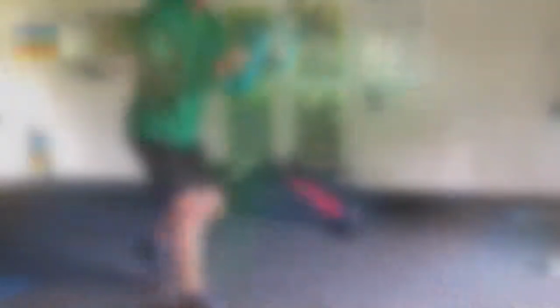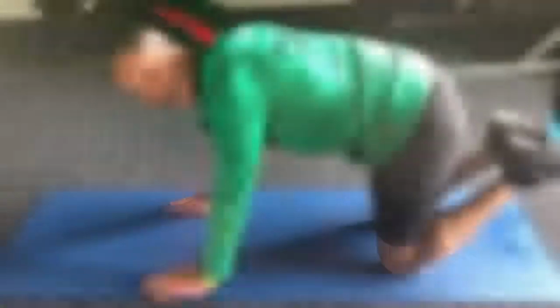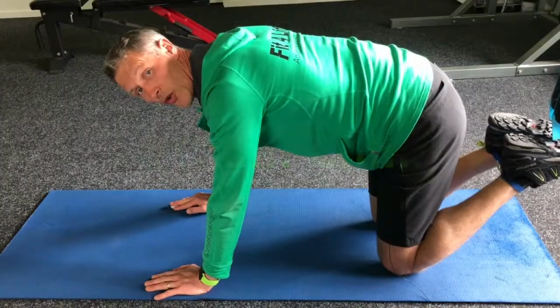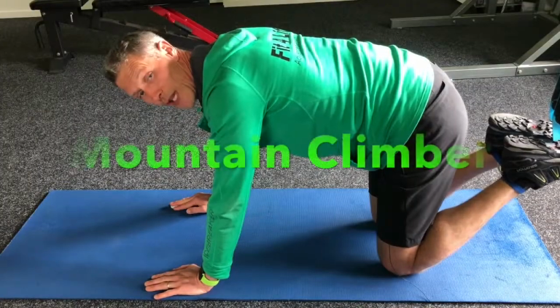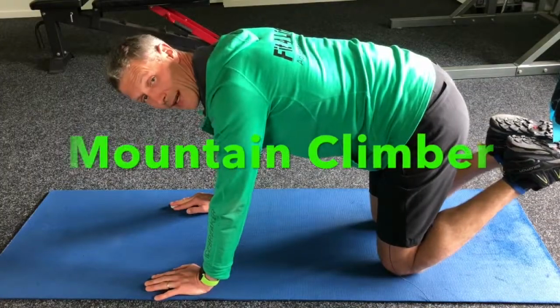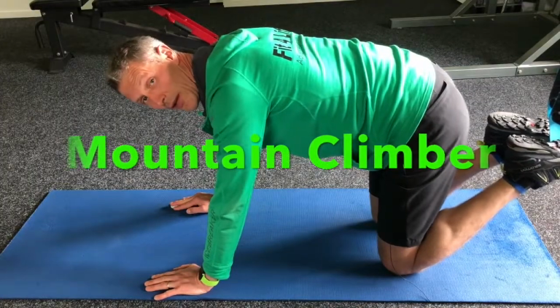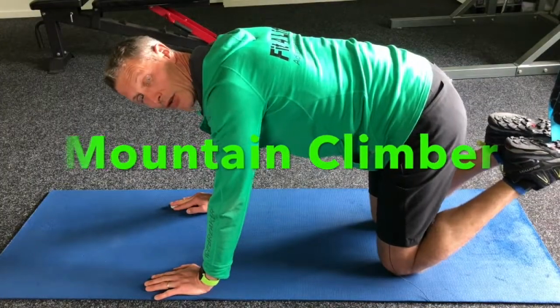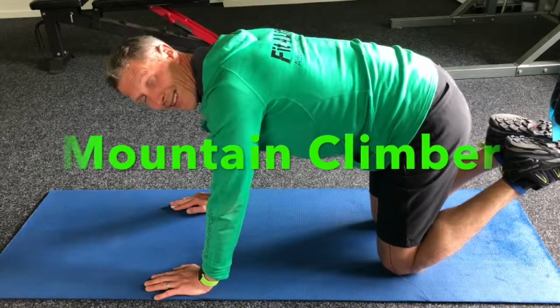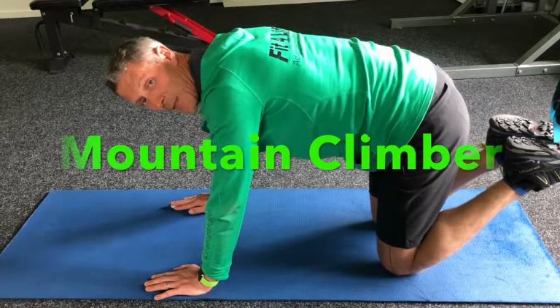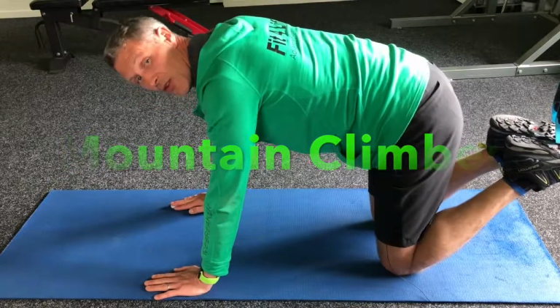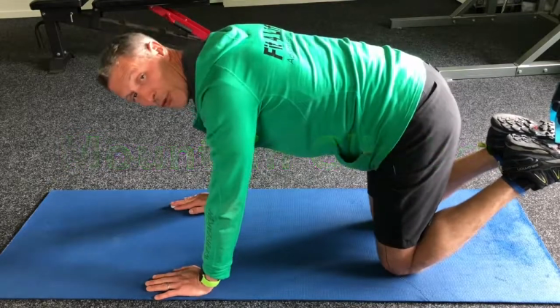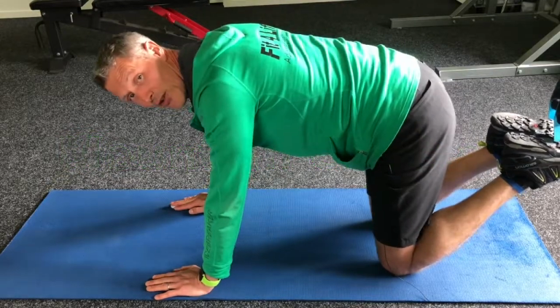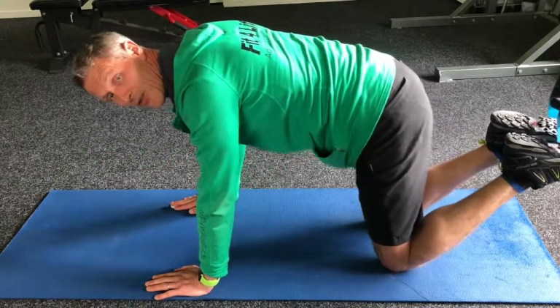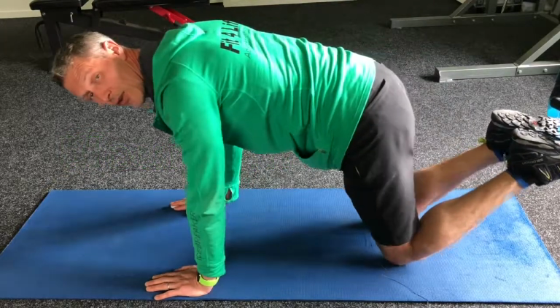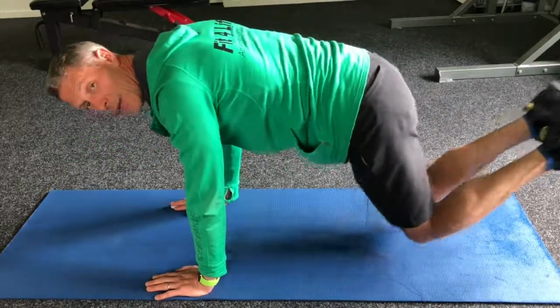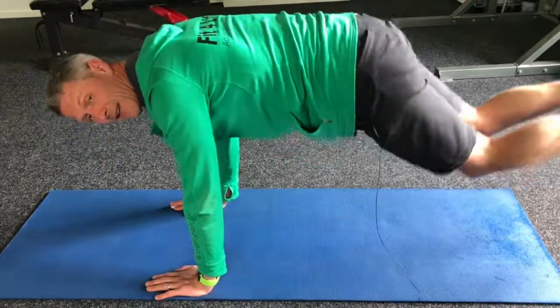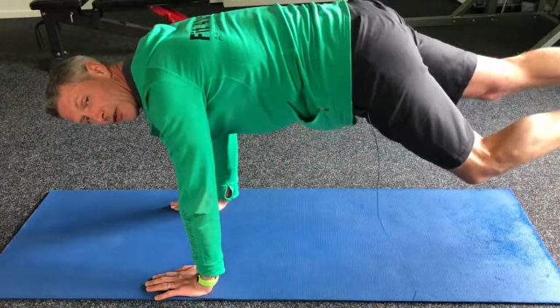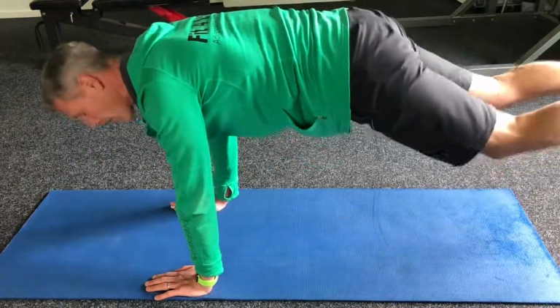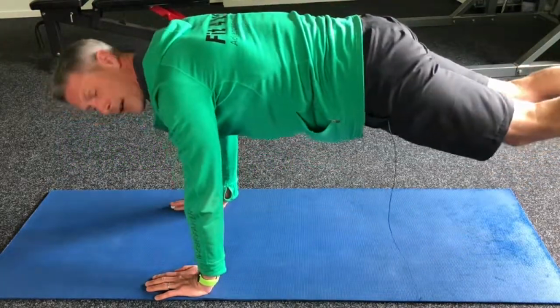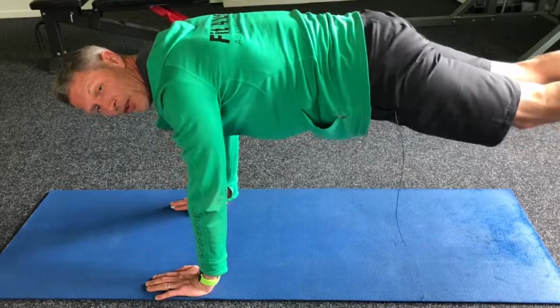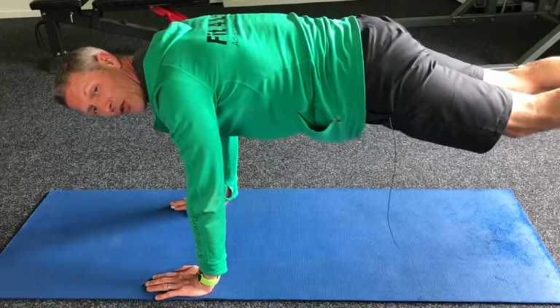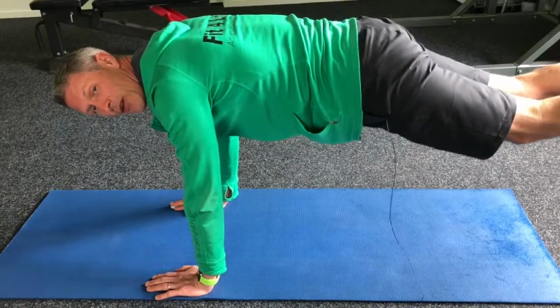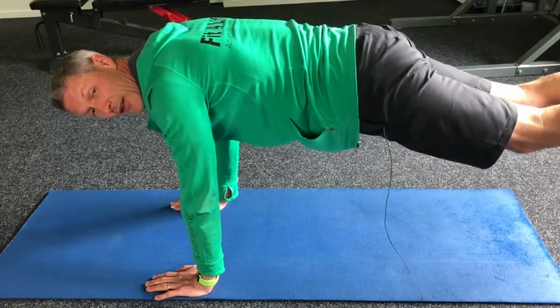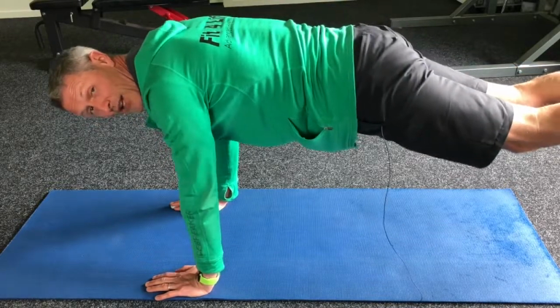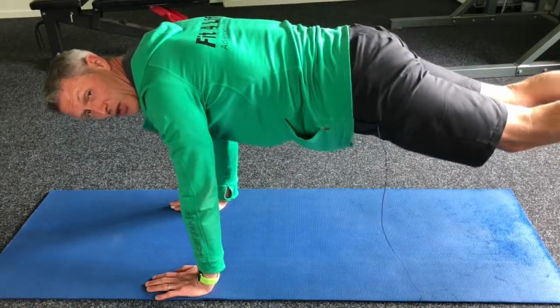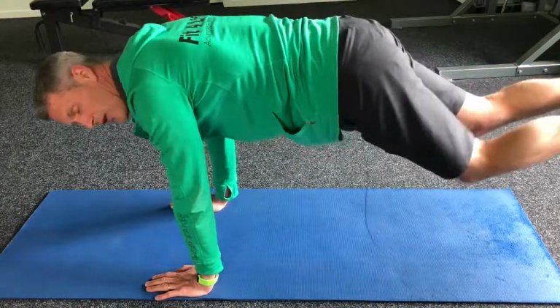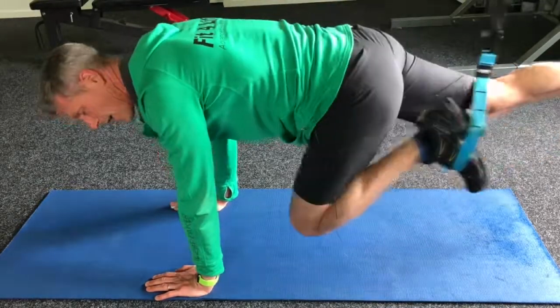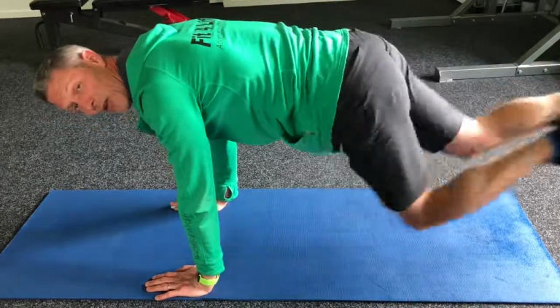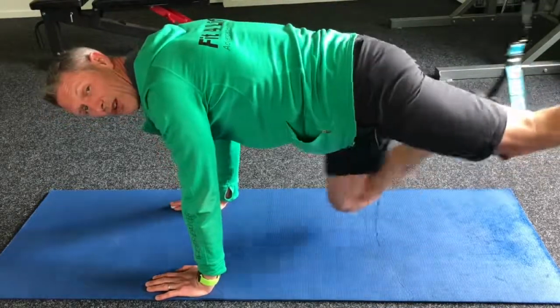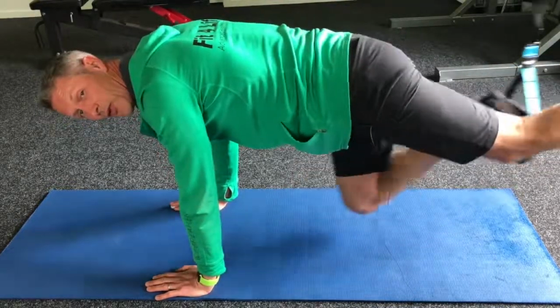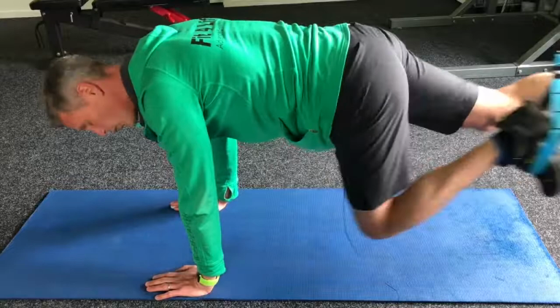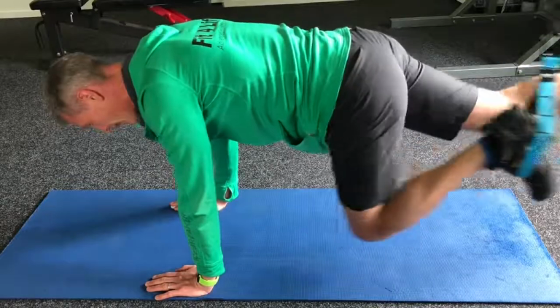Straps set on full length, down at their longest setting, and my feet are in the bottom foot loops. I'm going to set up into a plank — feet go out the back, nice long straight body, hips level with the shoulders. And this is a mountain climber, so we're going to alternate the legs.